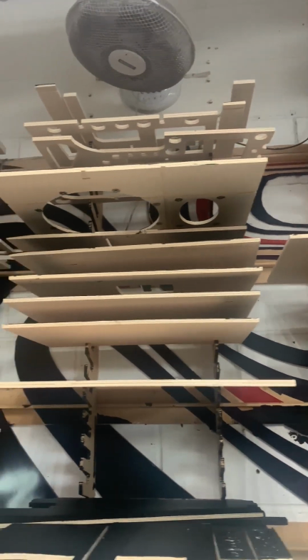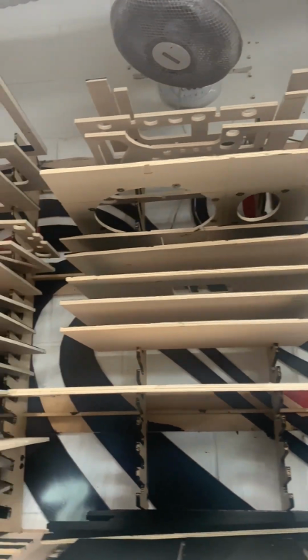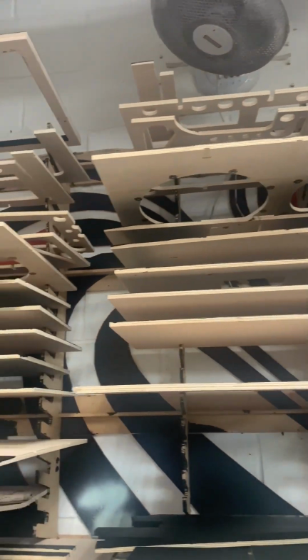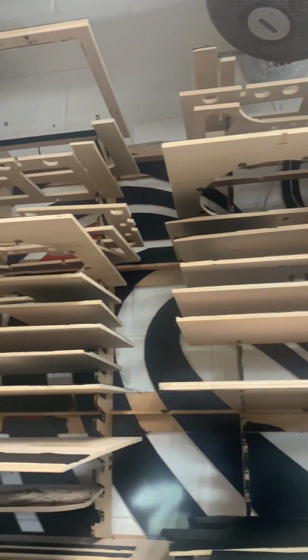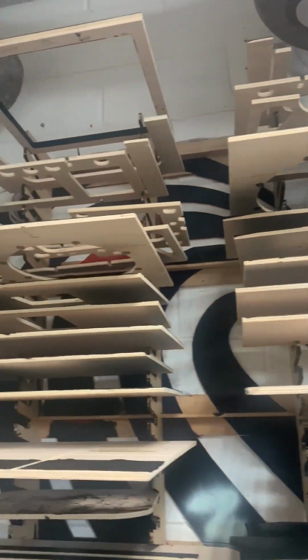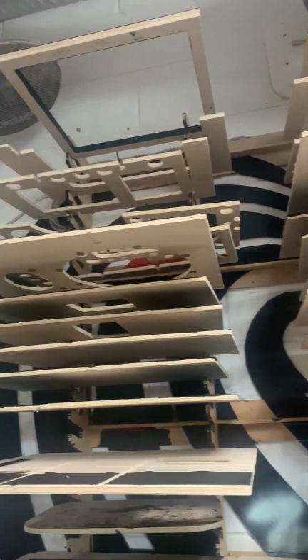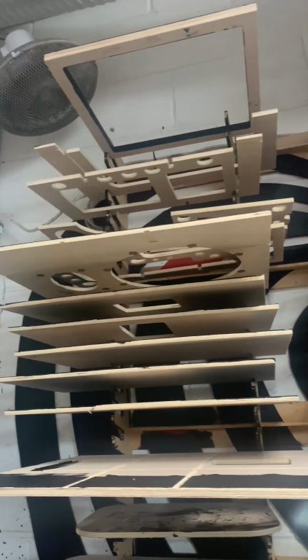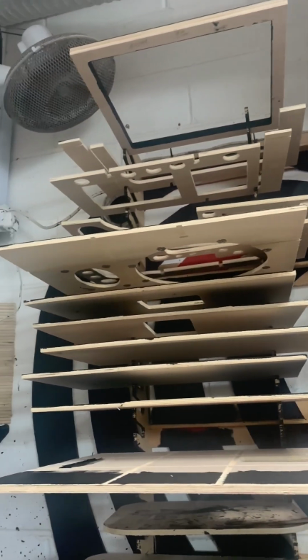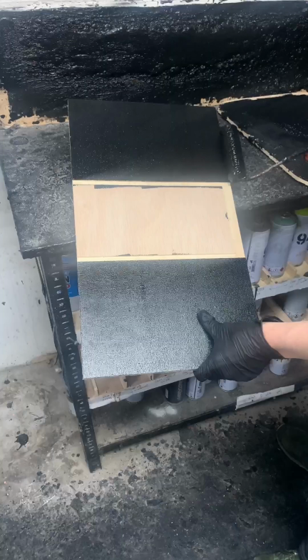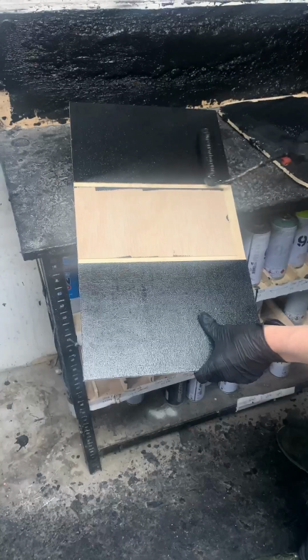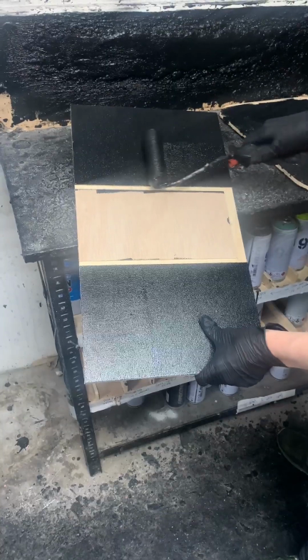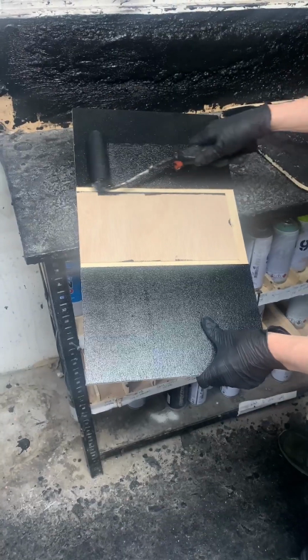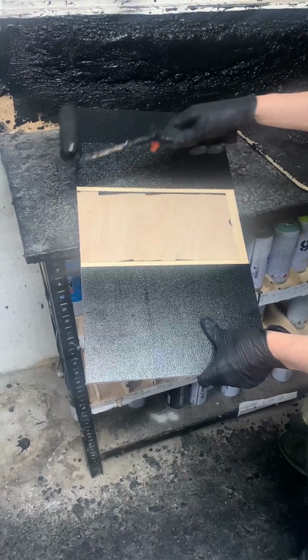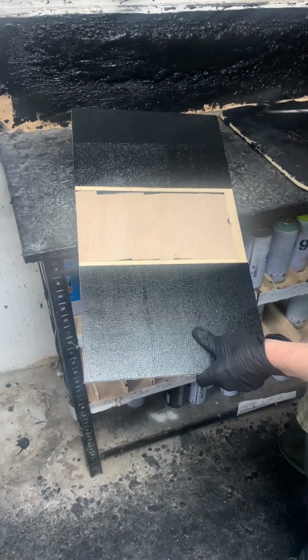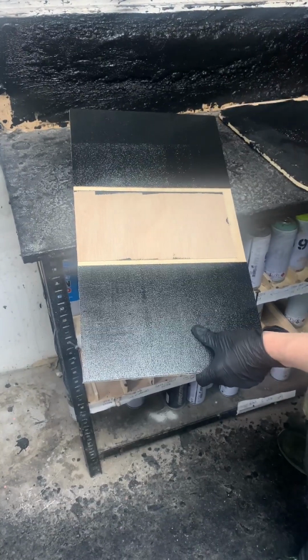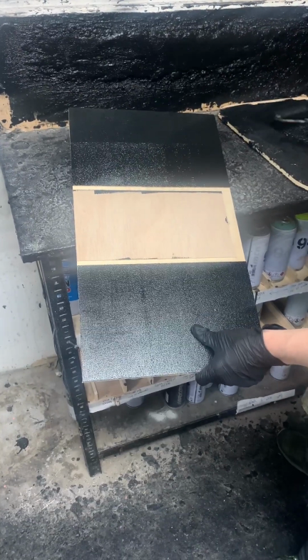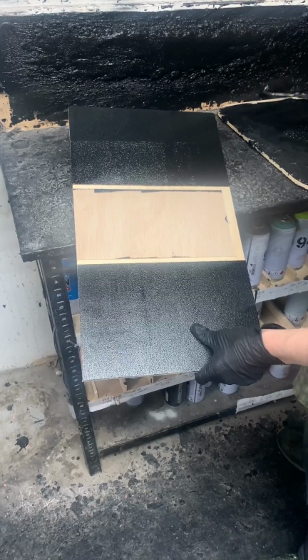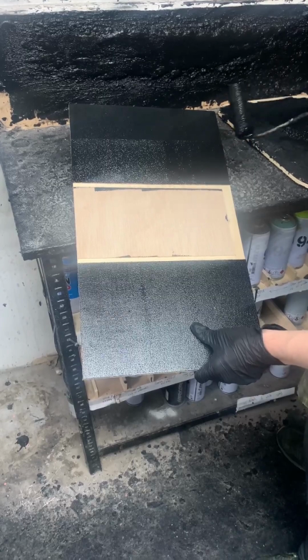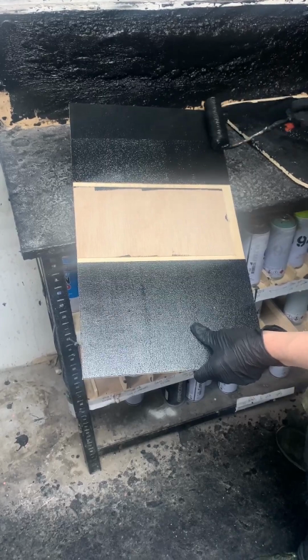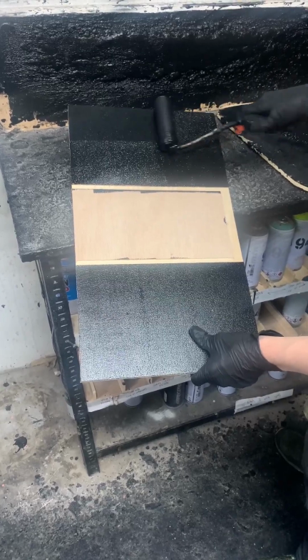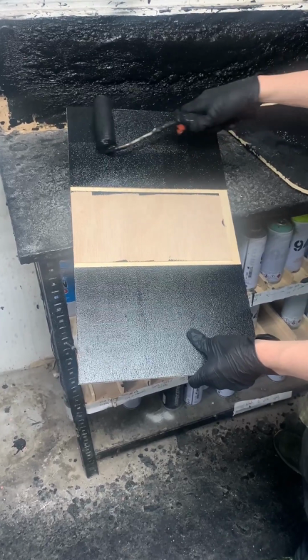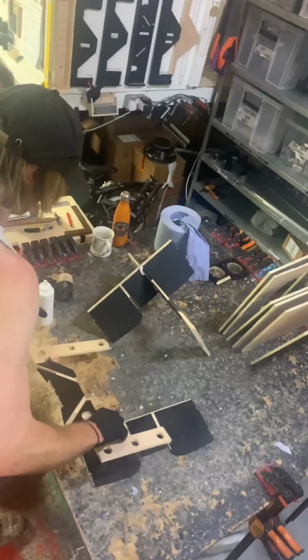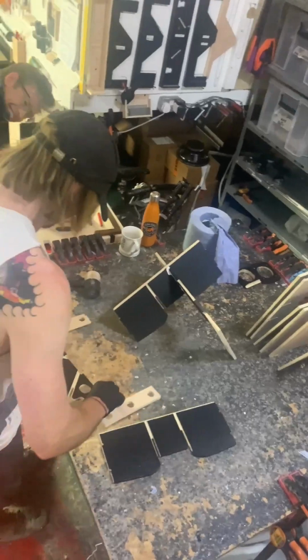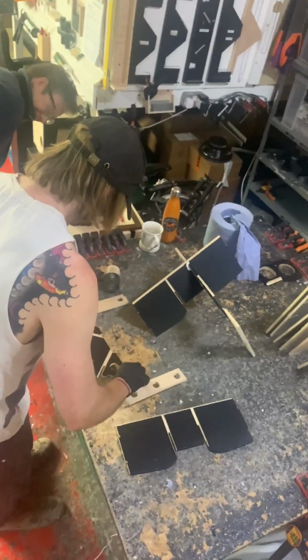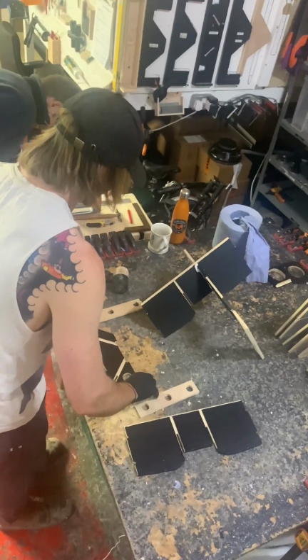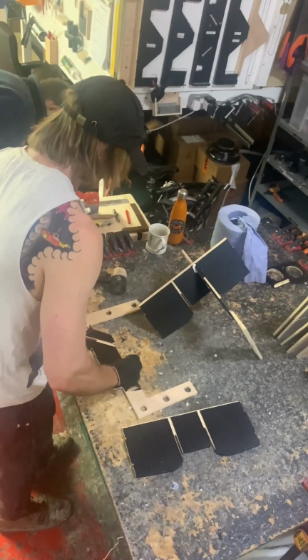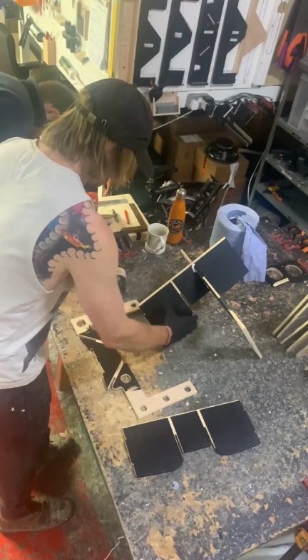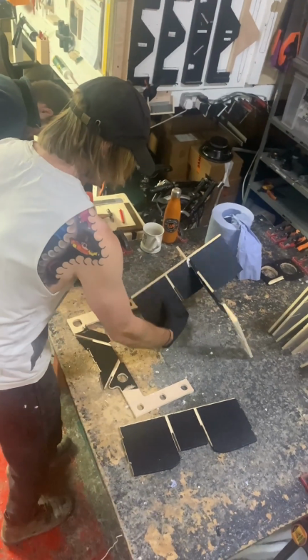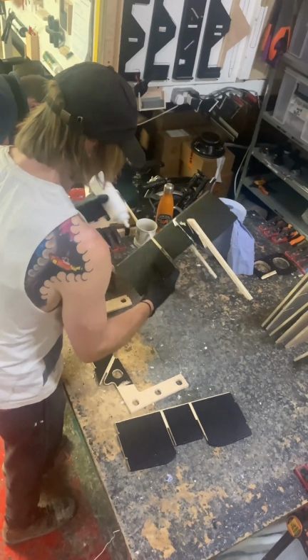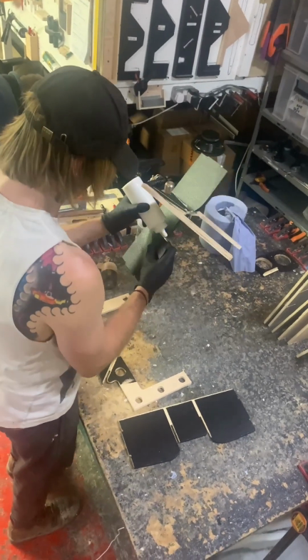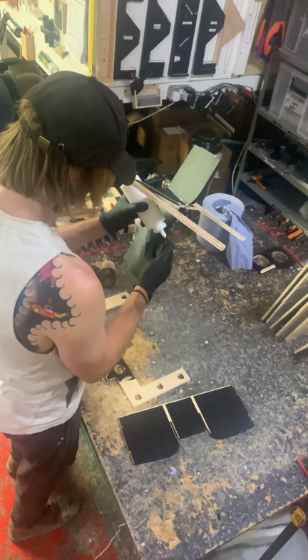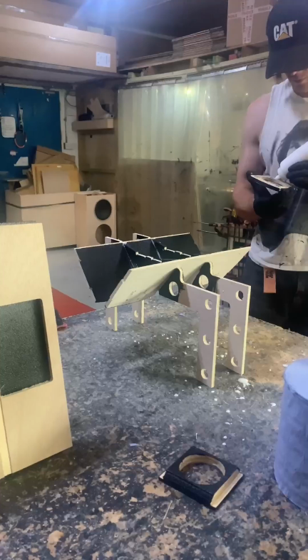Our trusty CNC machine has done an impeccable job cutting out our panels, braces, baffles, etc. We then give them a quick cleanup with a sanding block and send them first class to Slop City.